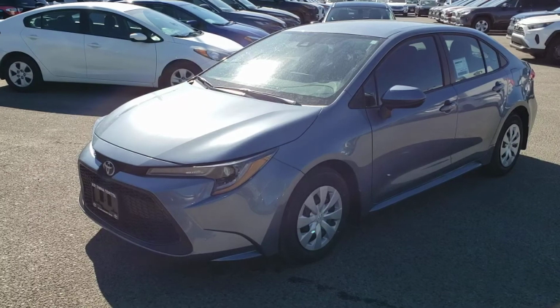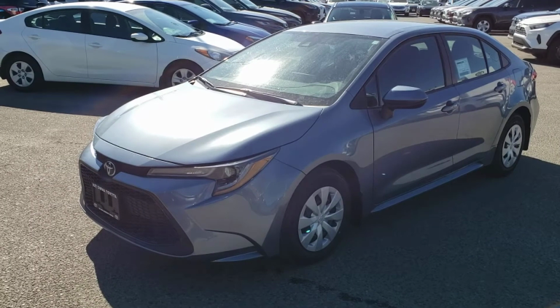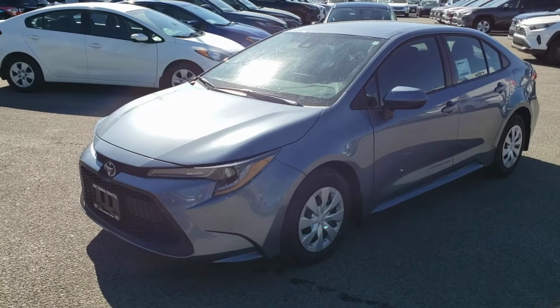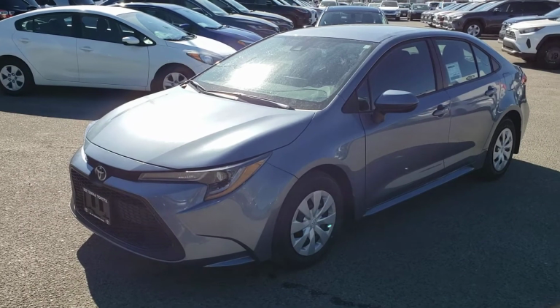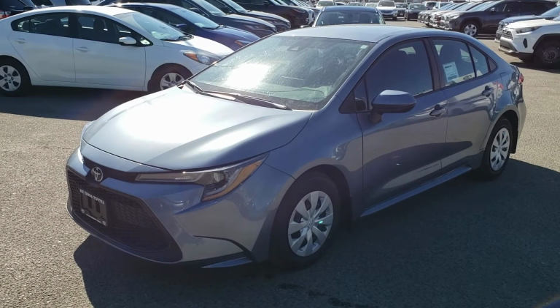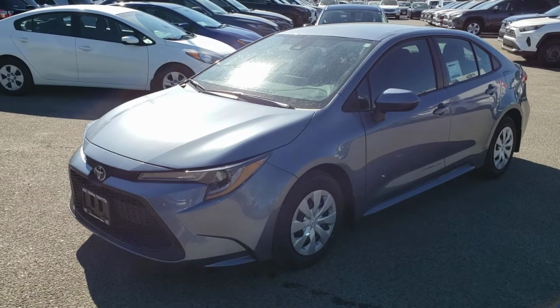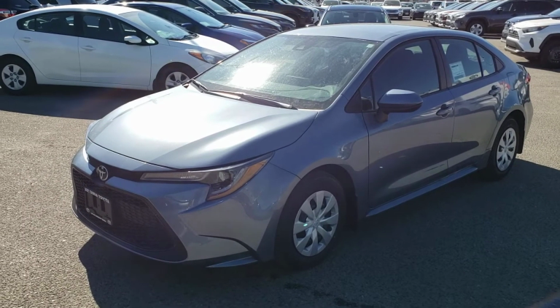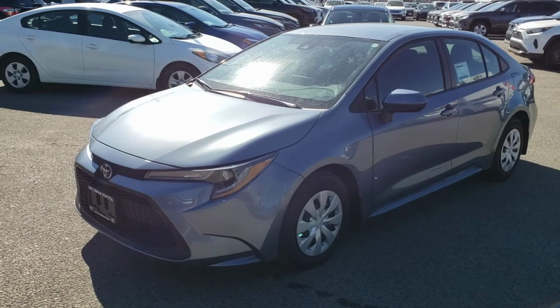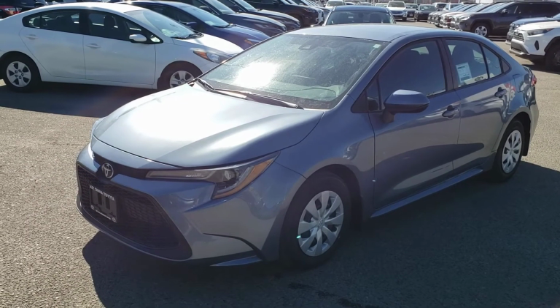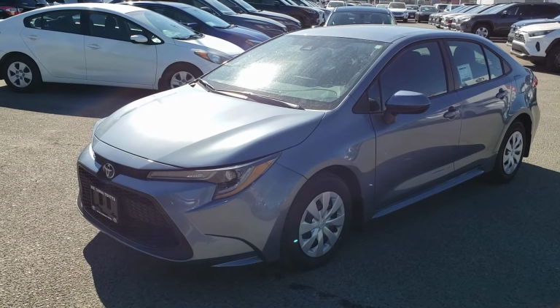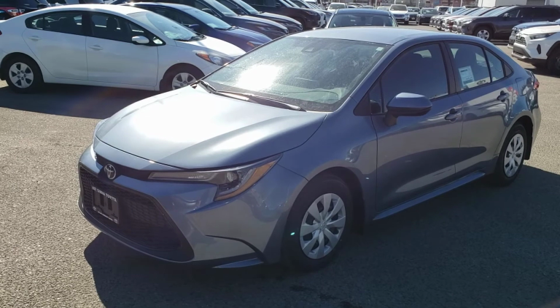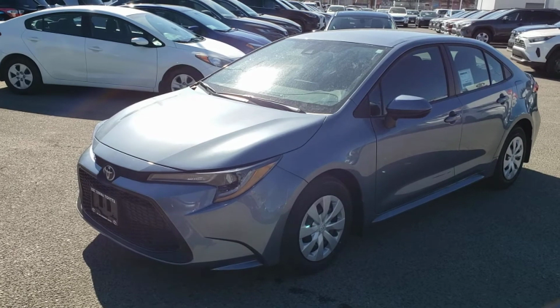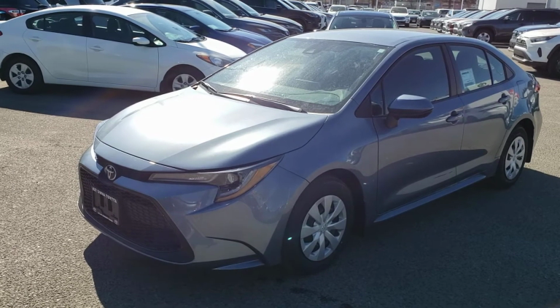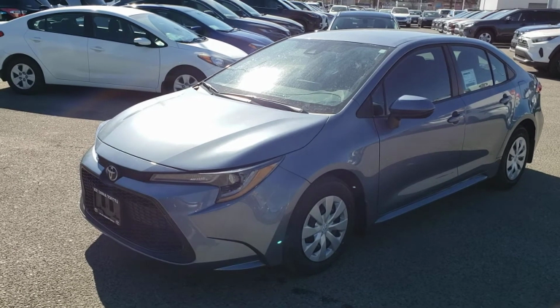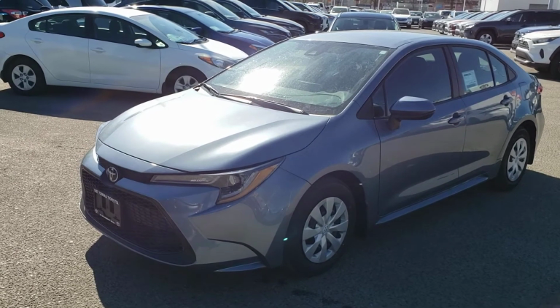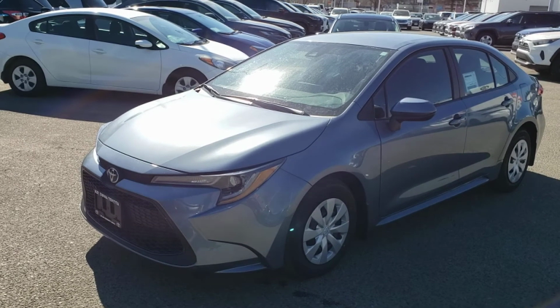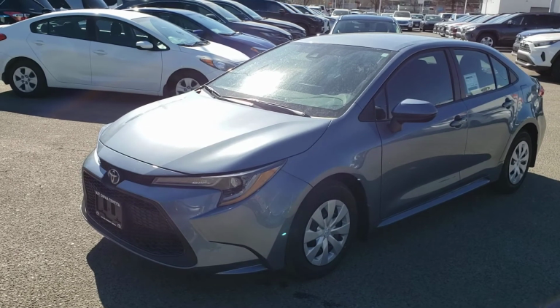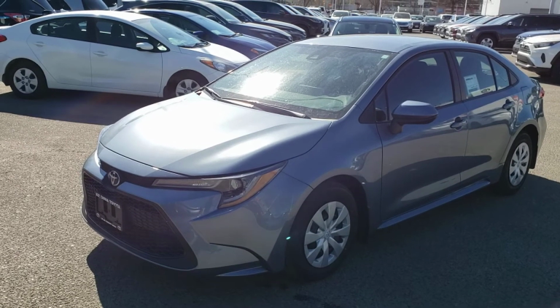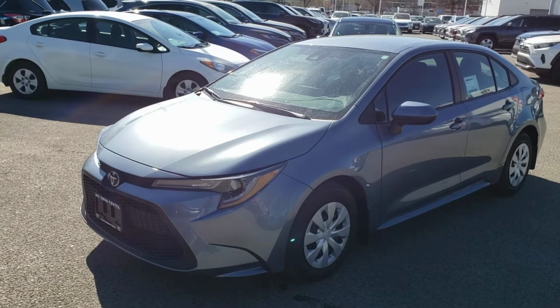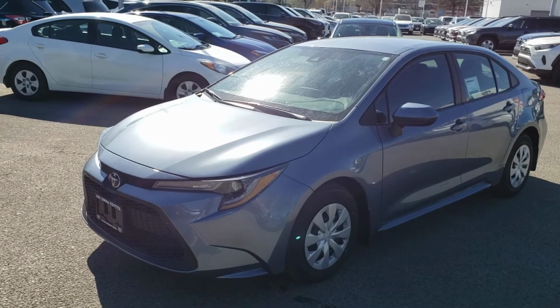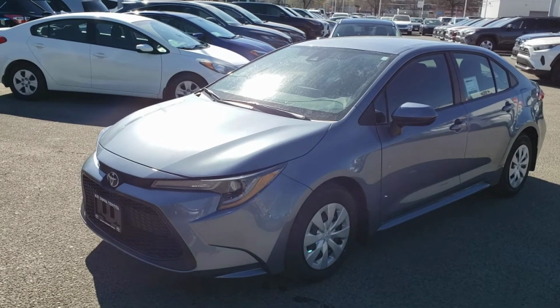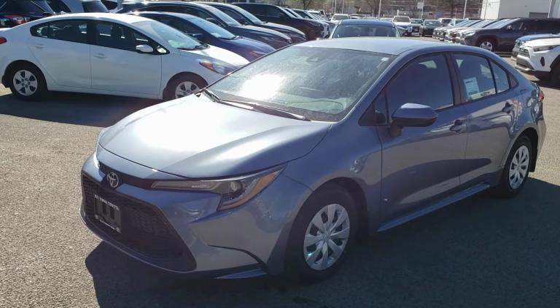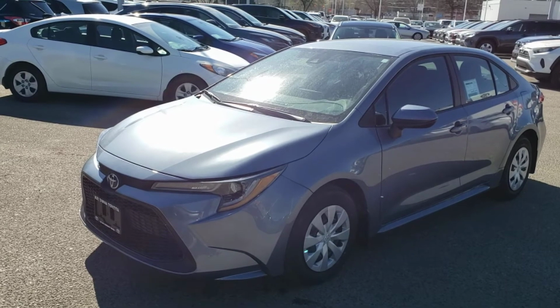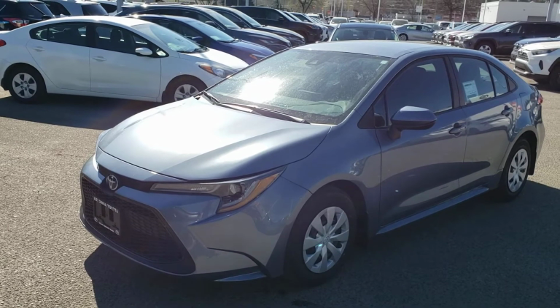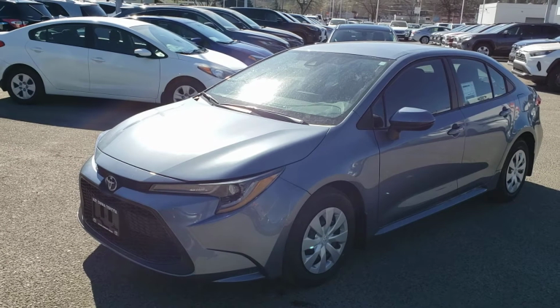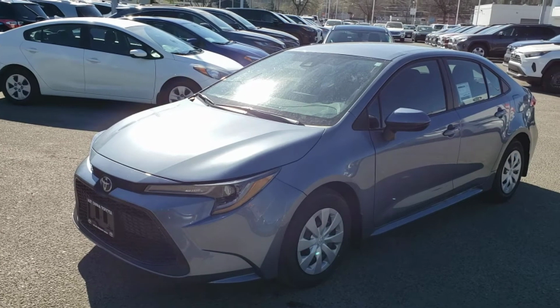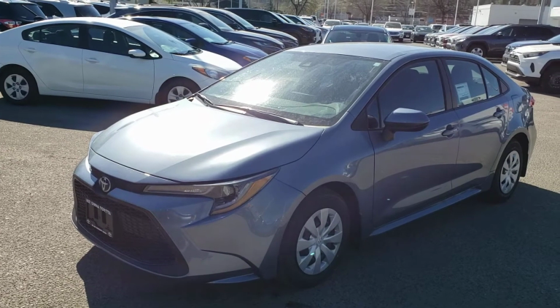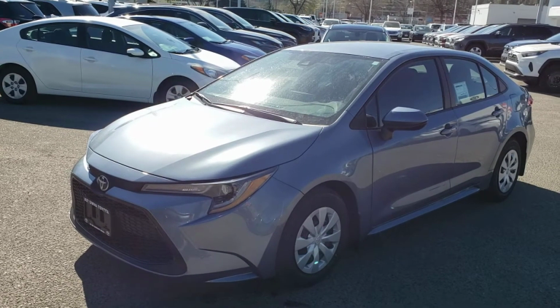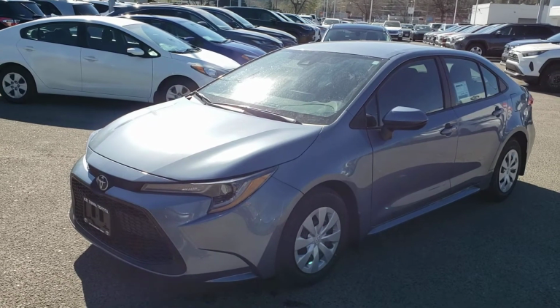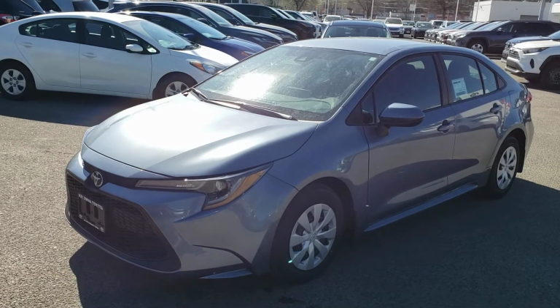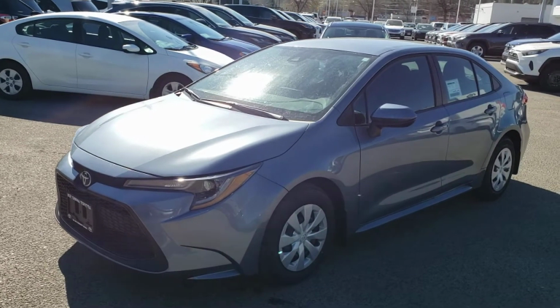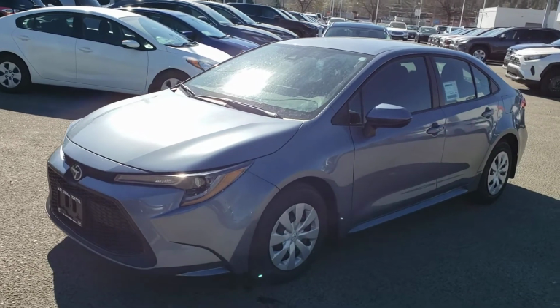Welcome to another video walk around. Today we're going to be taking a look at this 2021 Toyota Corolla L in this fantastic celestite color. This front wheel drive four door five passenger sedan comes equipped with a 1.8 liter four cylinder engine mated to an automatic transmission.